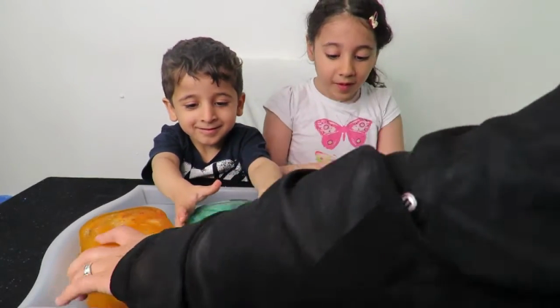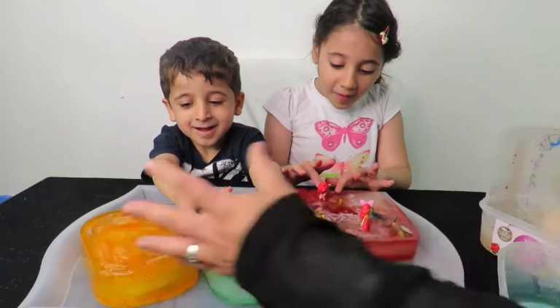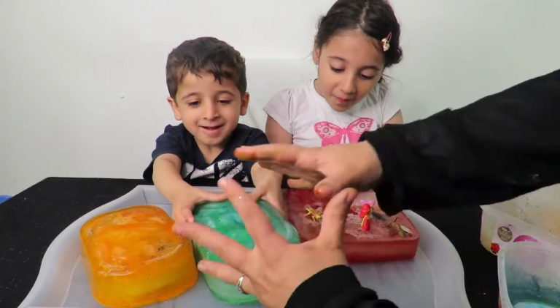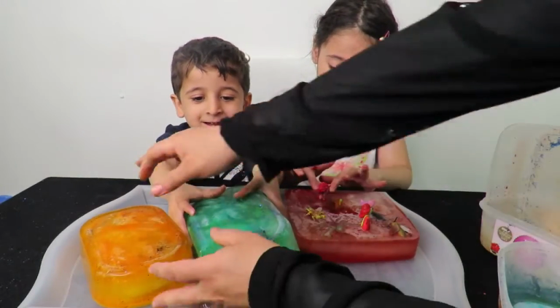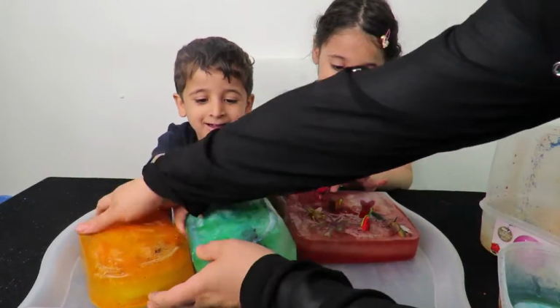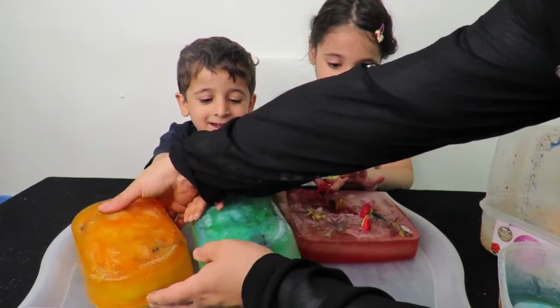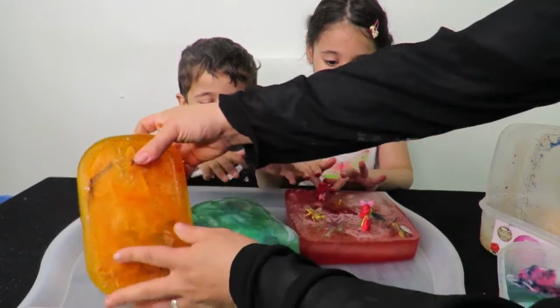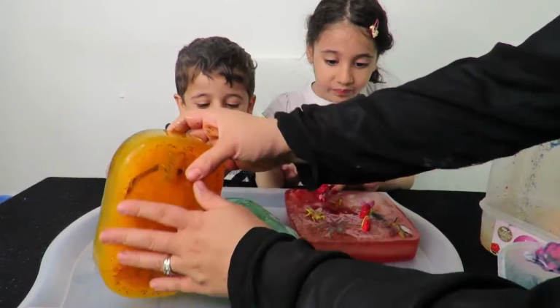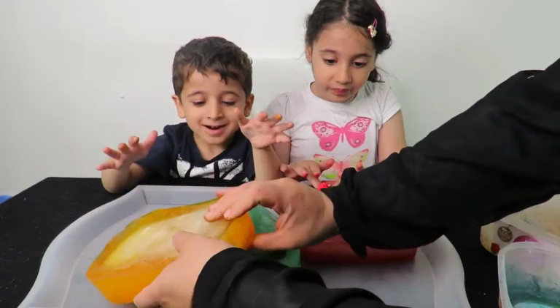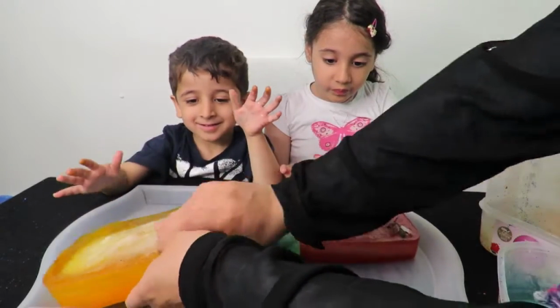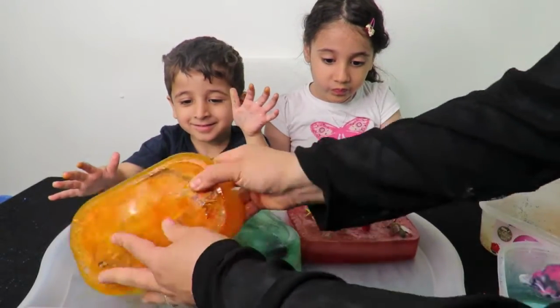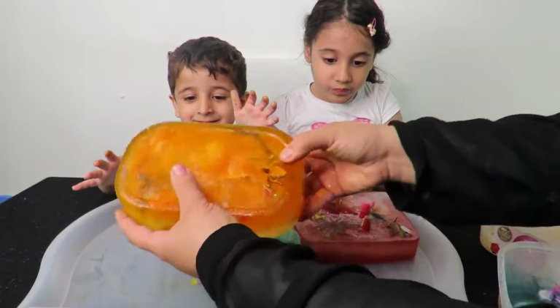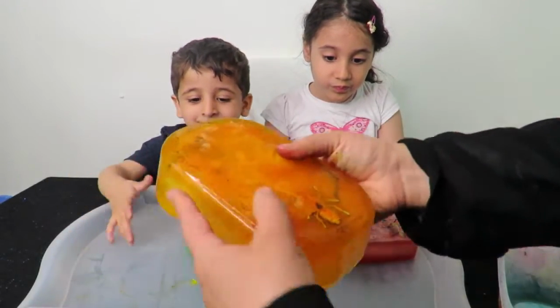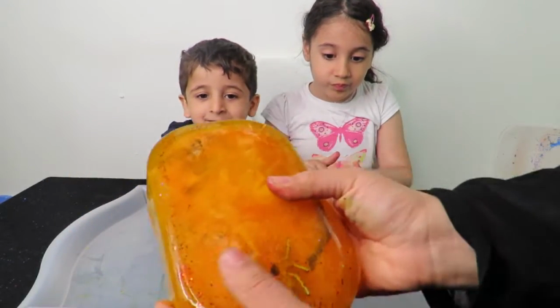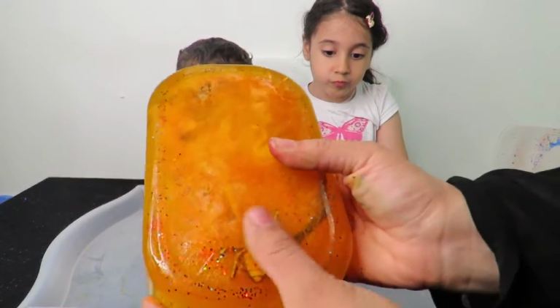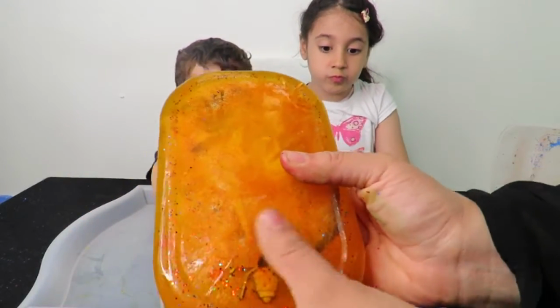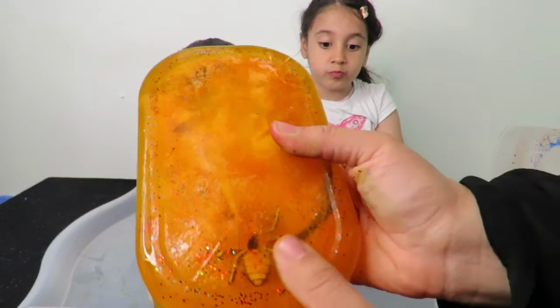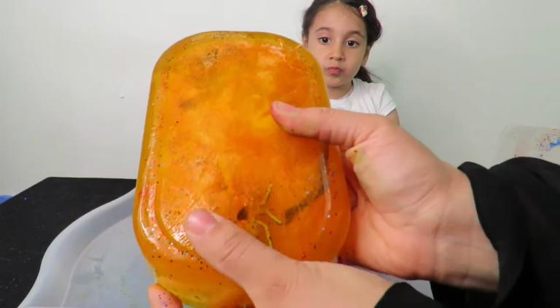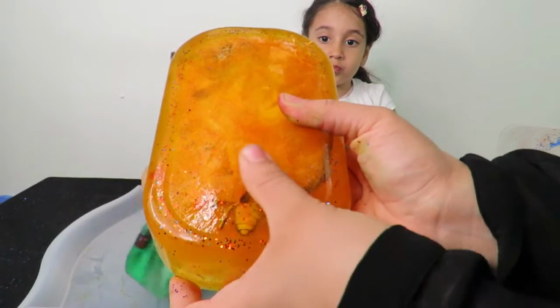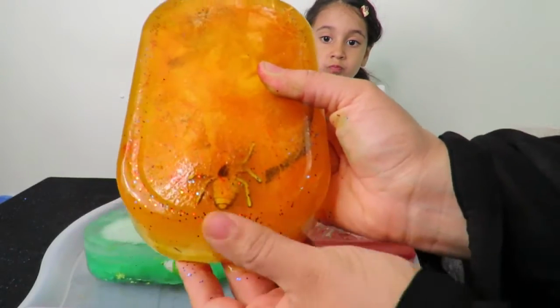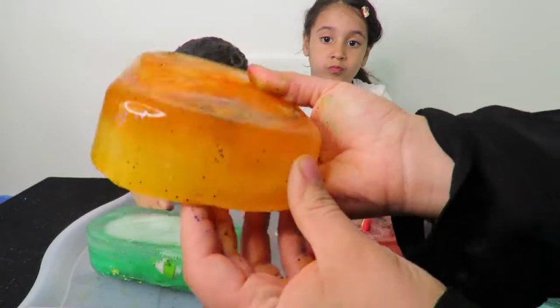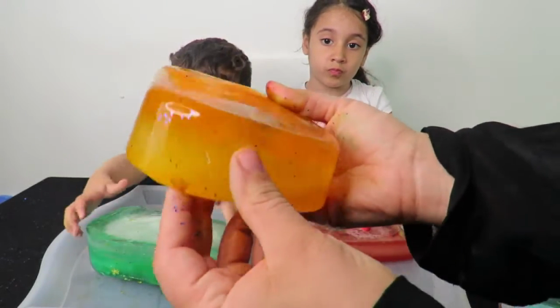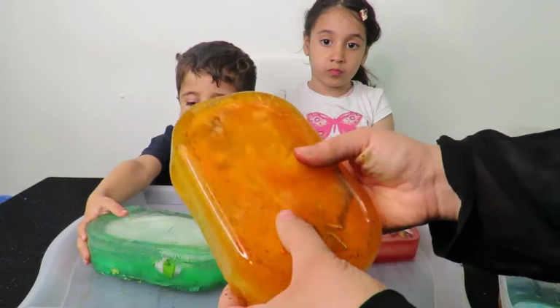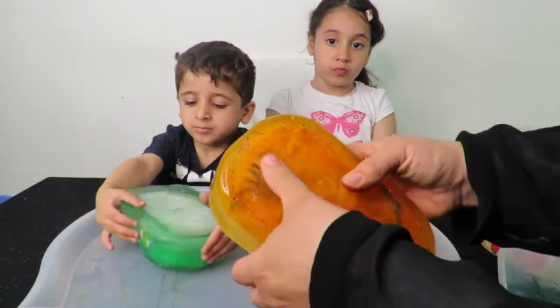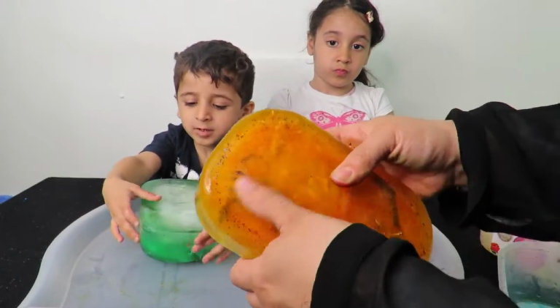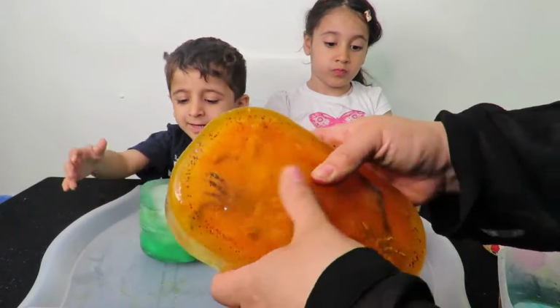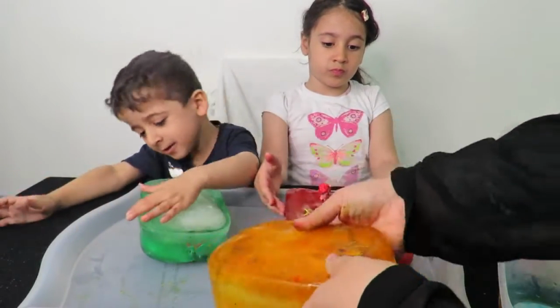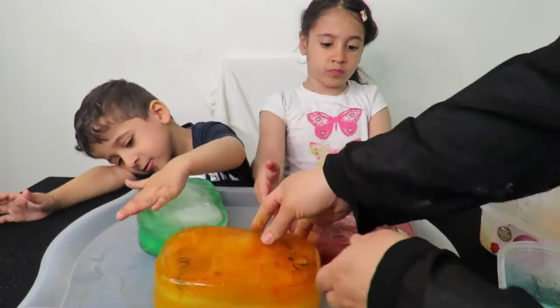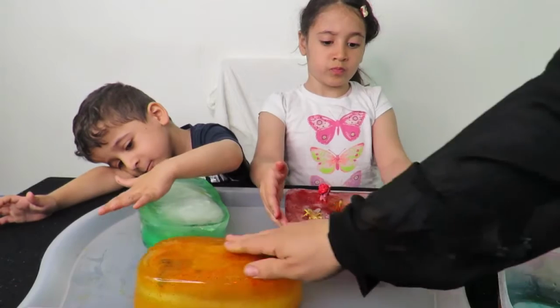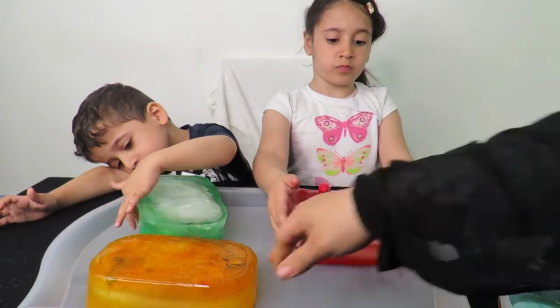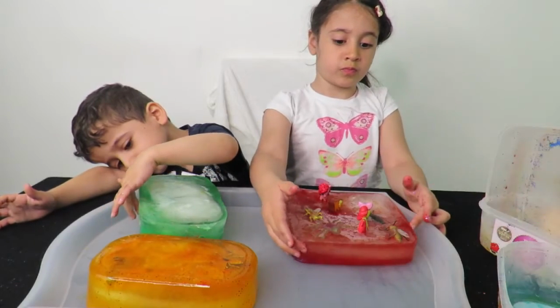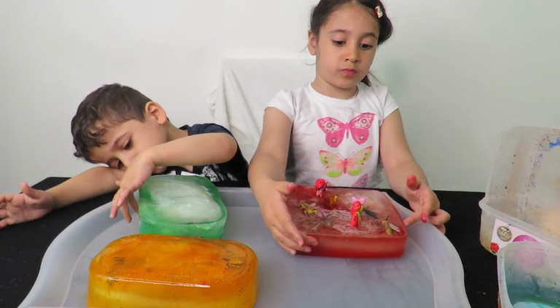It's such a fun activity! Now we're going to slowly watch it melt — look at that lovely bug seeping through. It can't break it yet, it's going to slowly melt.